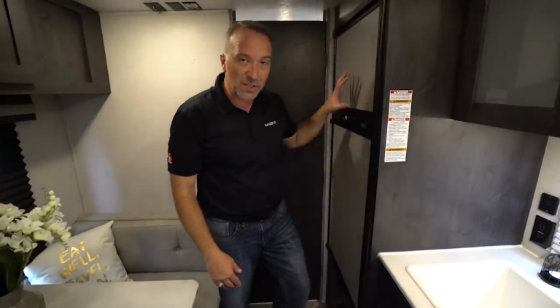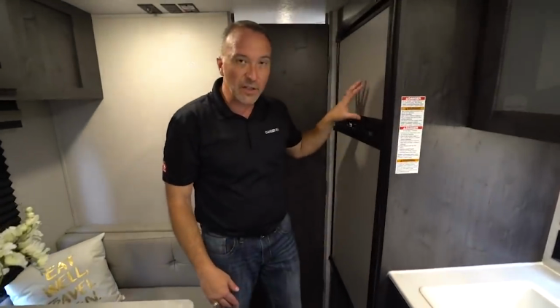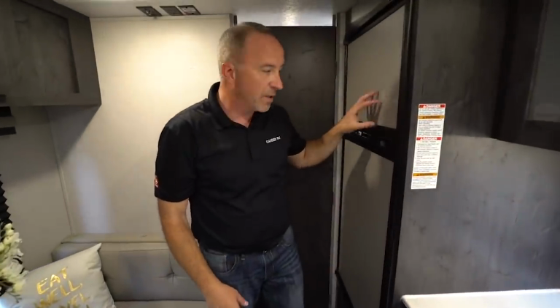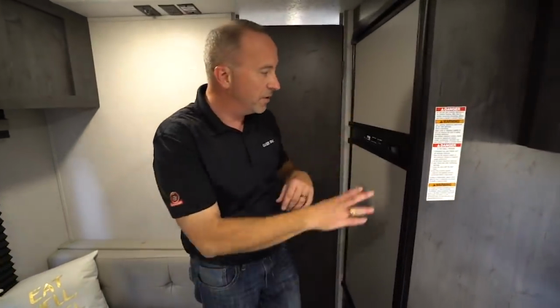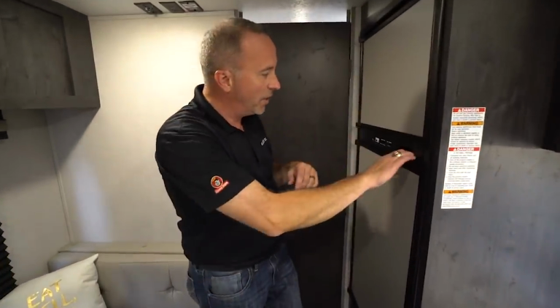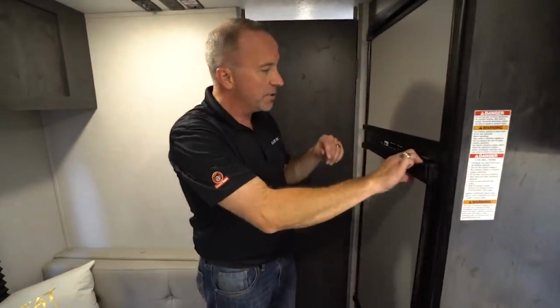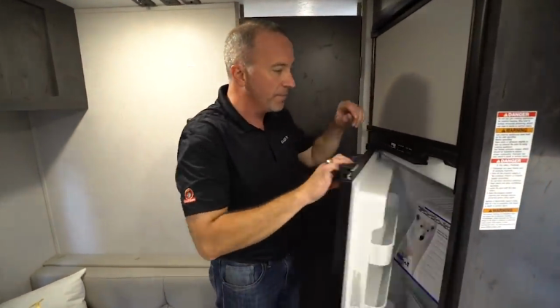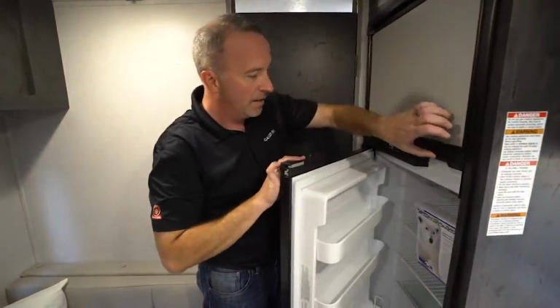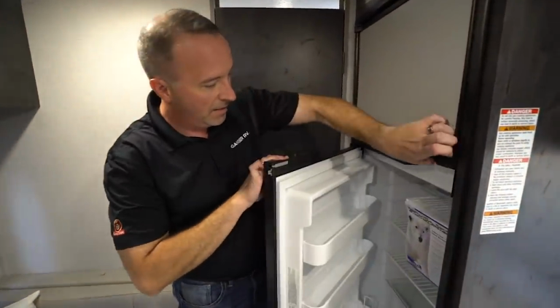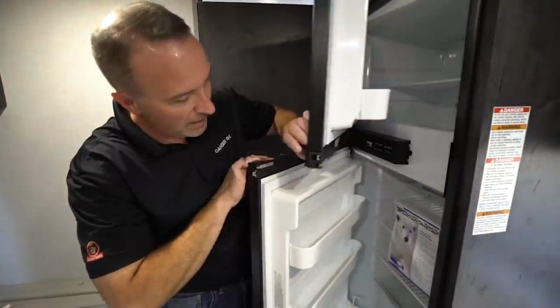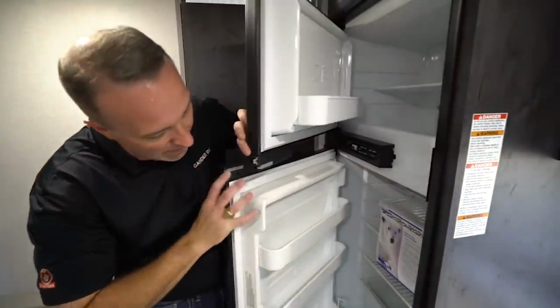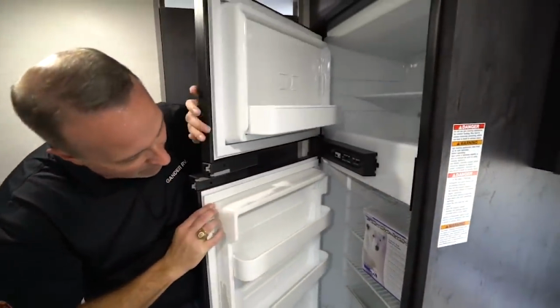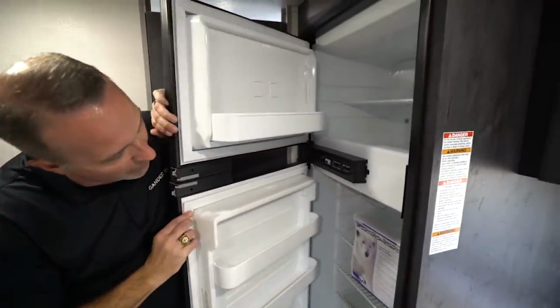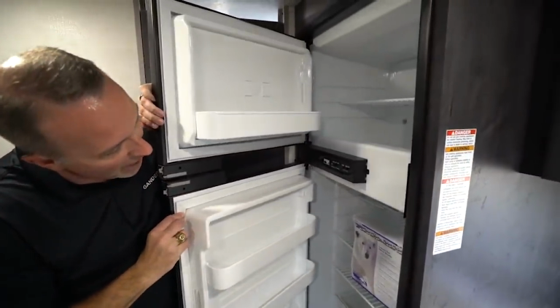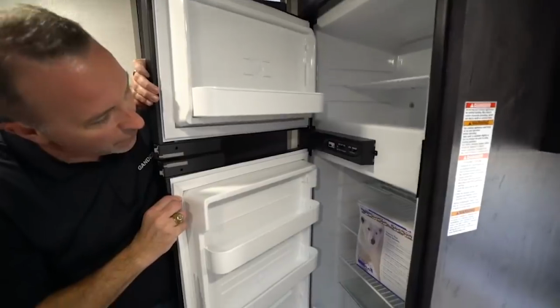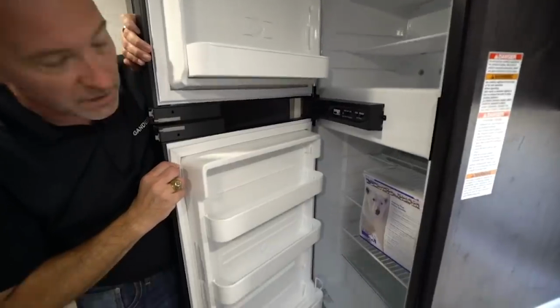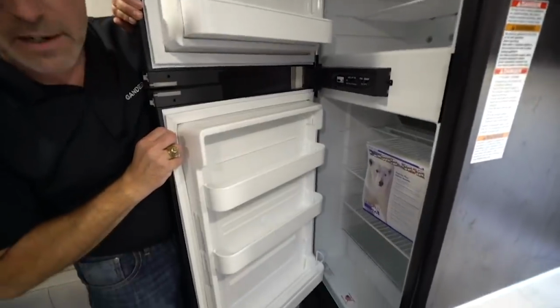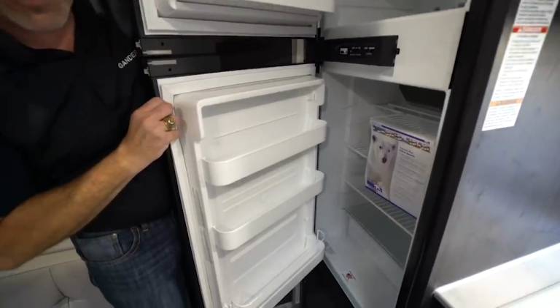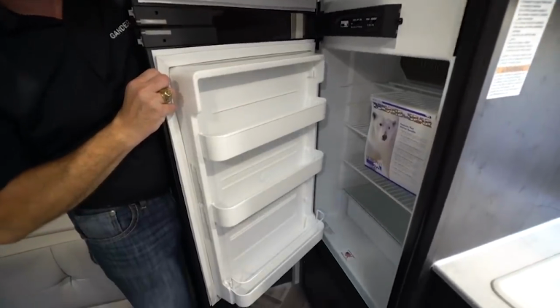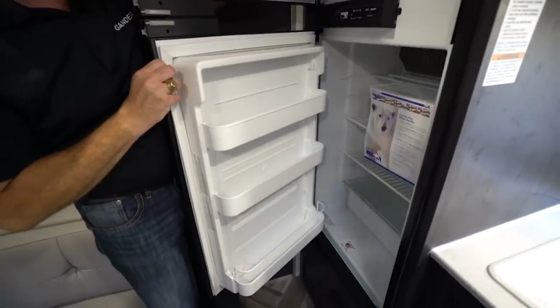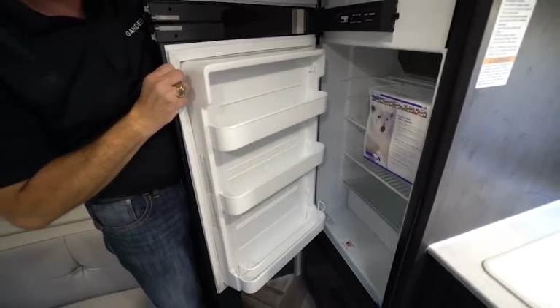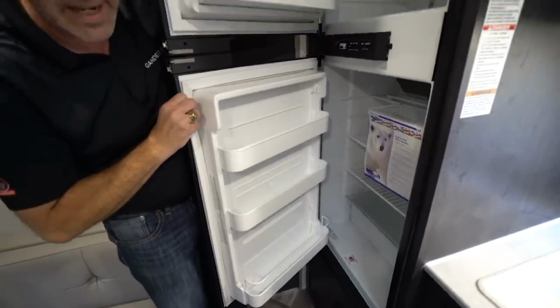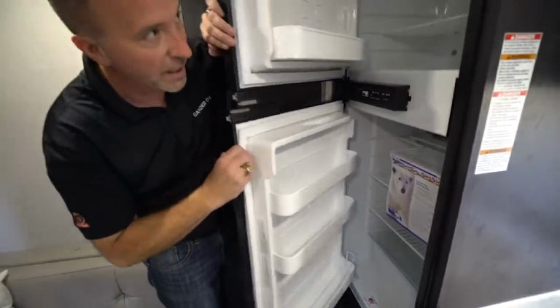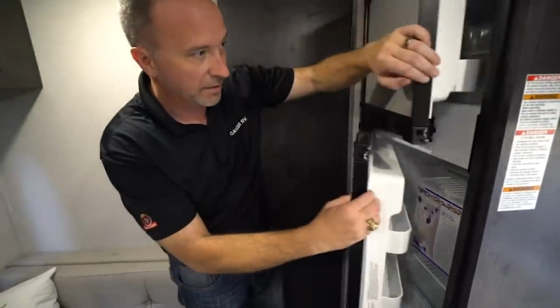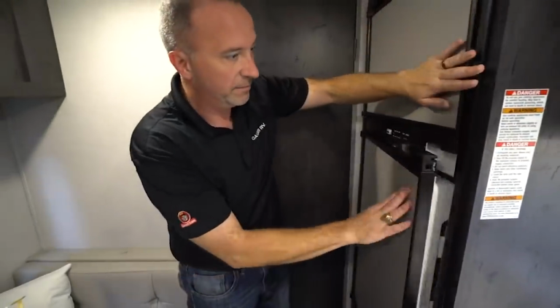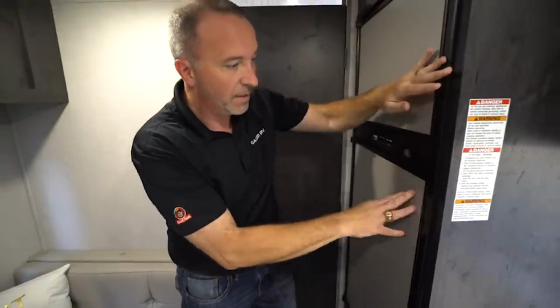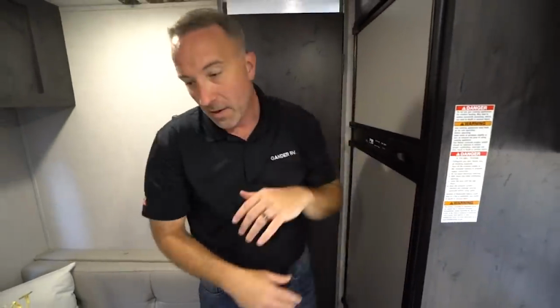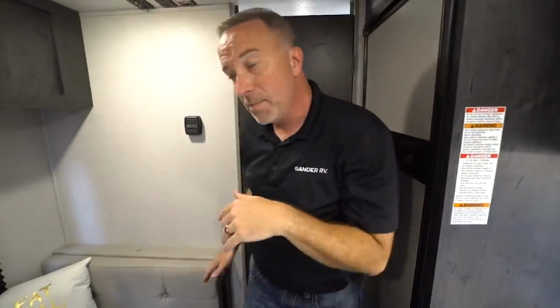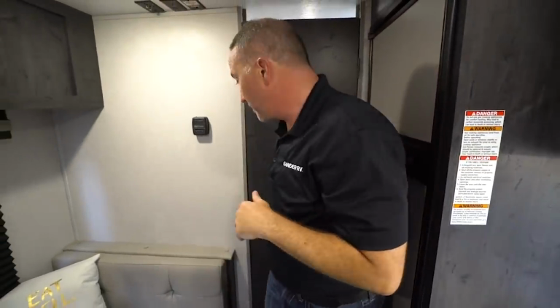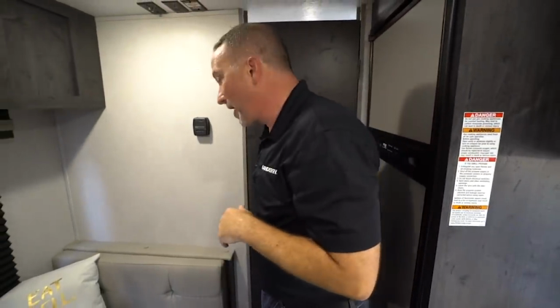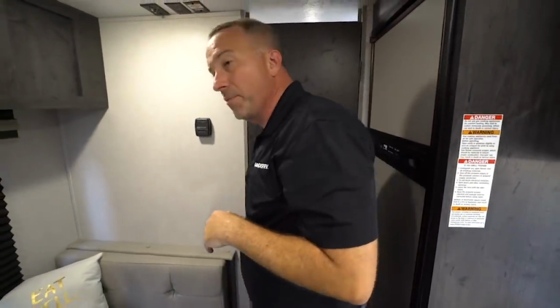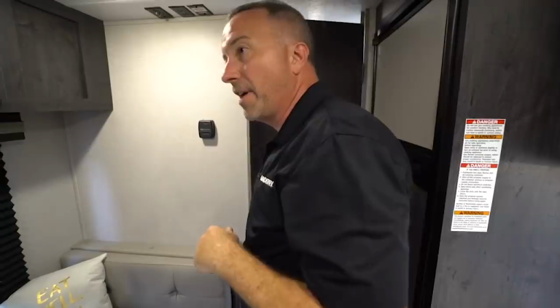This is a seven cubic foot fridge with both a fridge and freezer compartment, and it runs on both gas and electric.